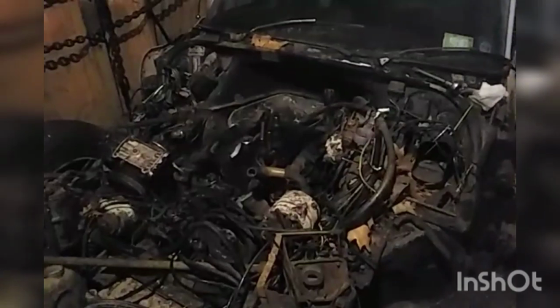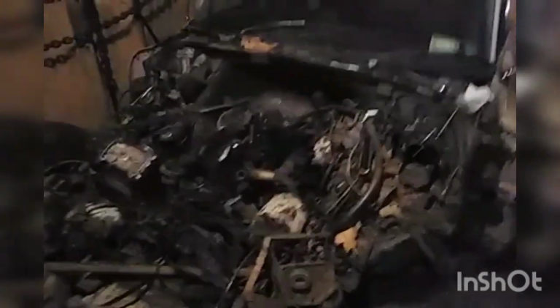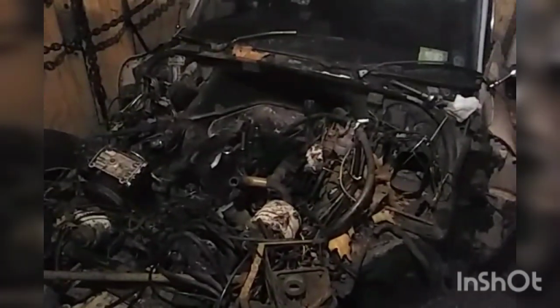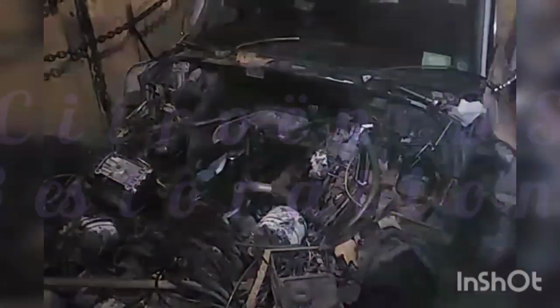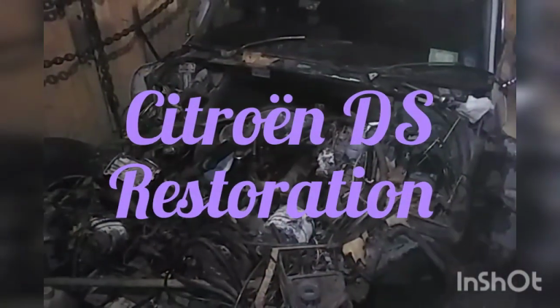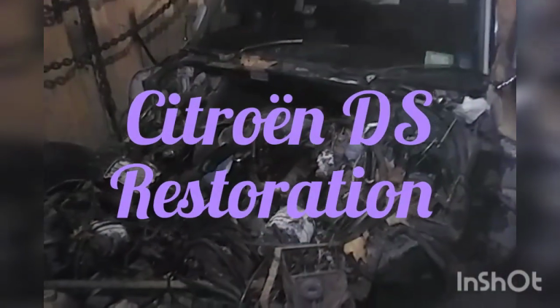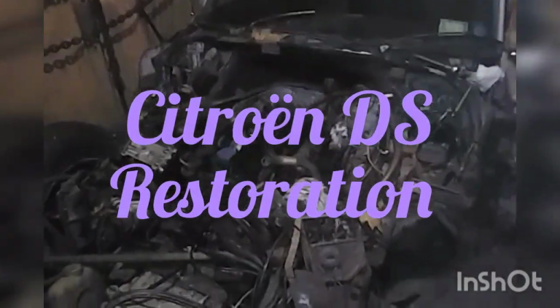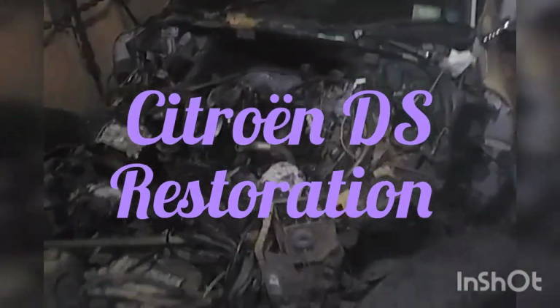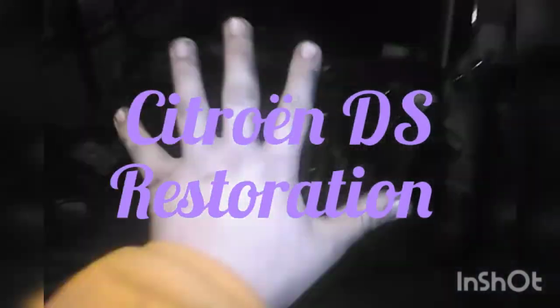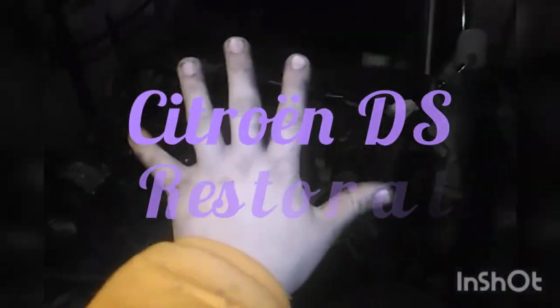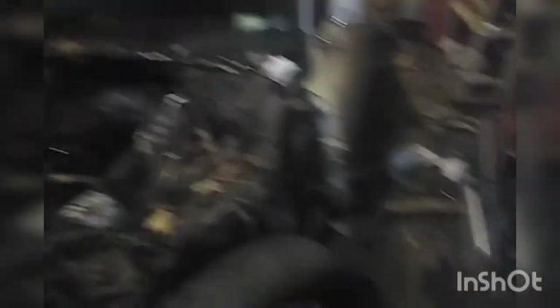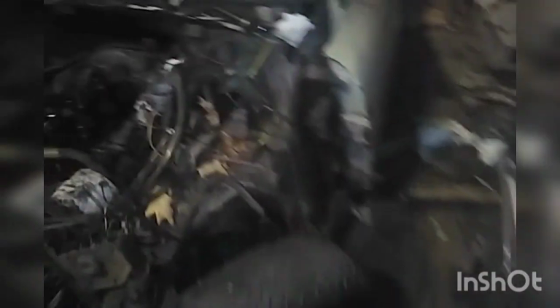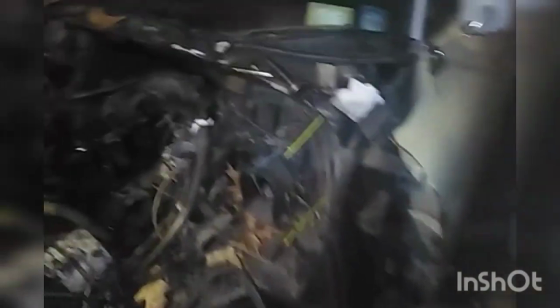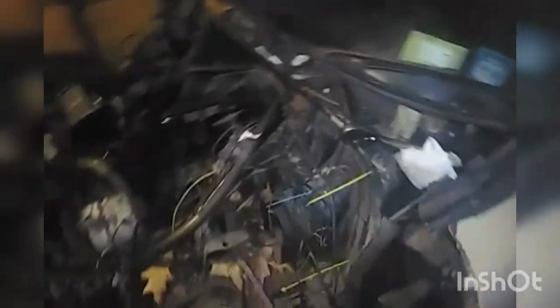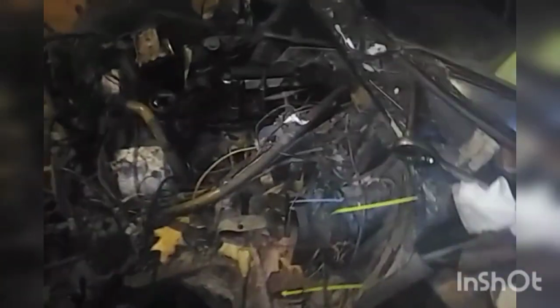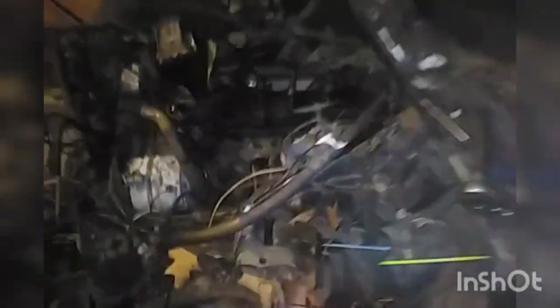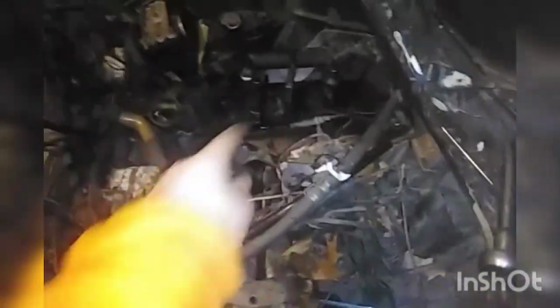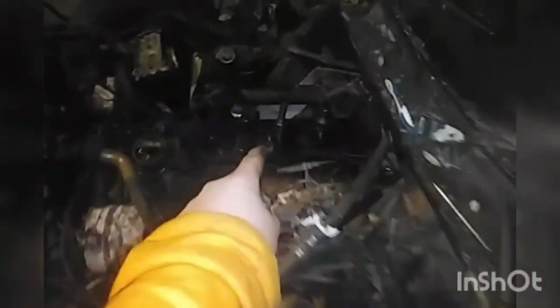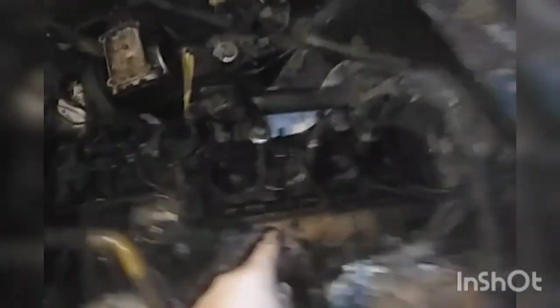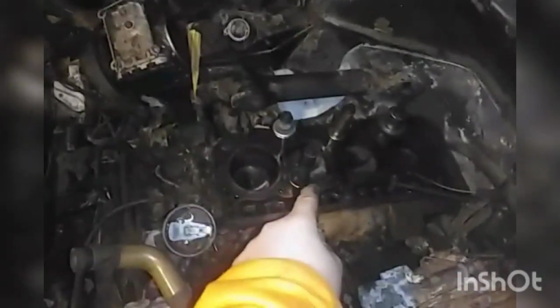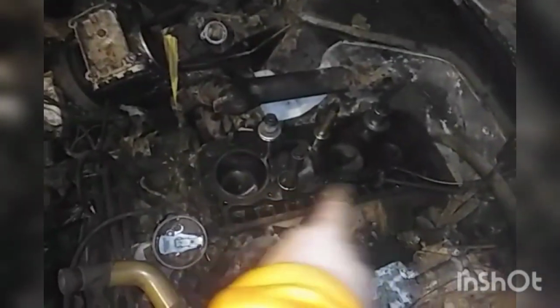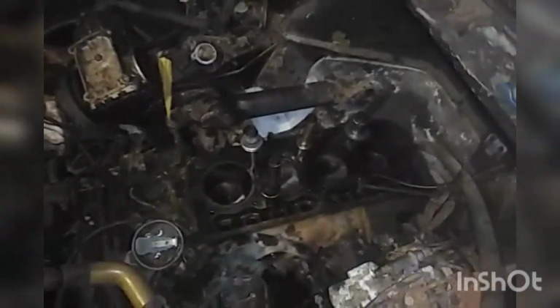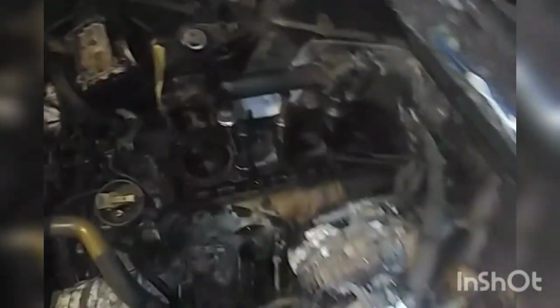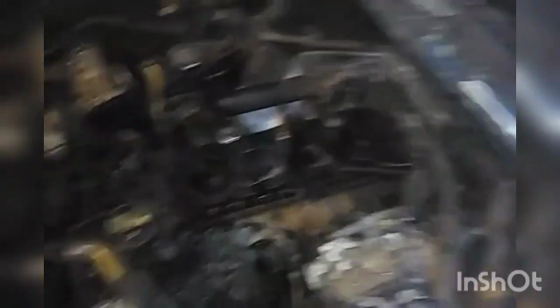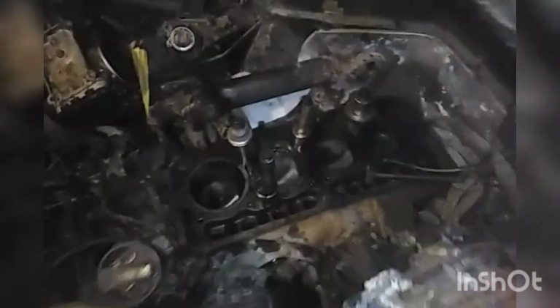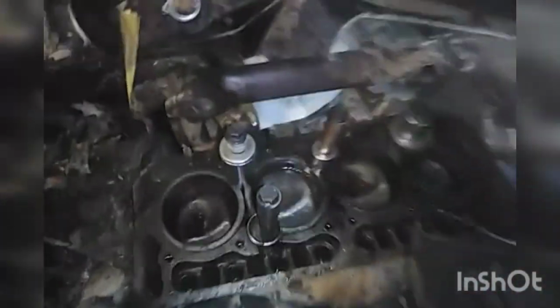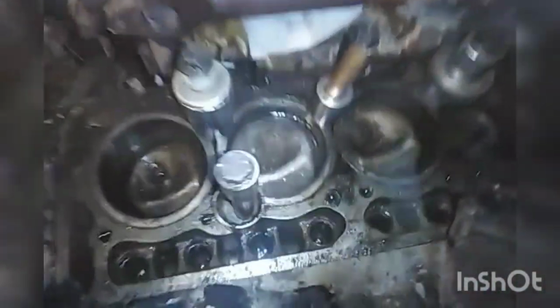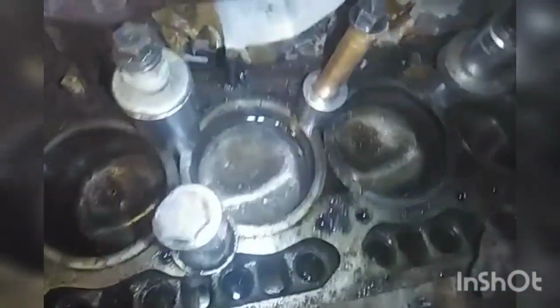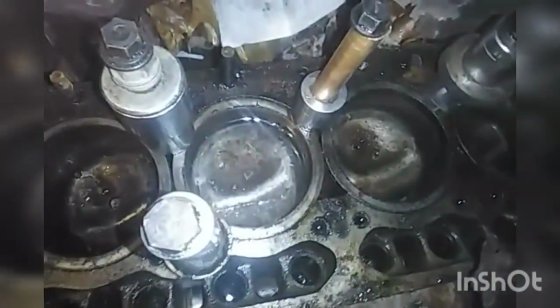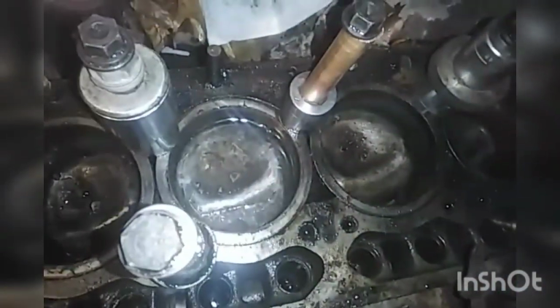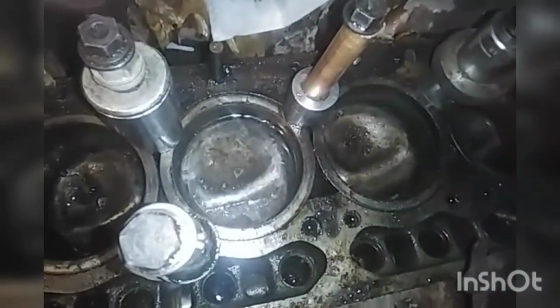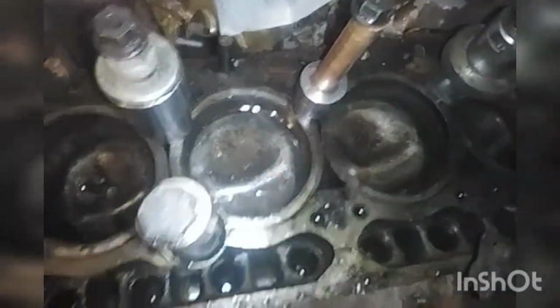Hello and welcome to Citroen DS restoration part 5. We can see the cylinders are bolted down, and since the last part you can see the engine is in a different position. I'll get to that in a minute.